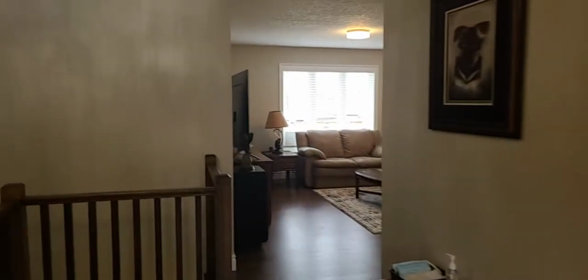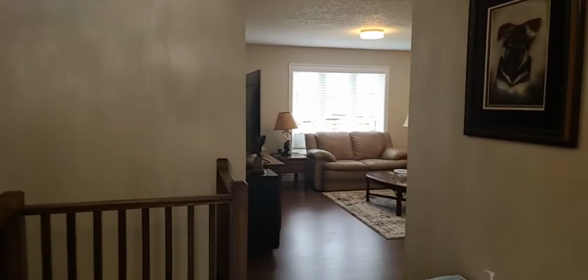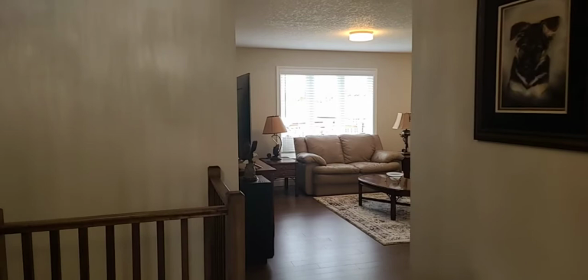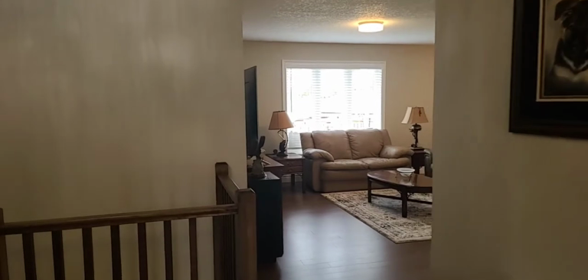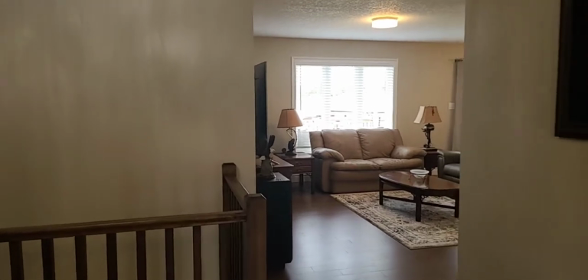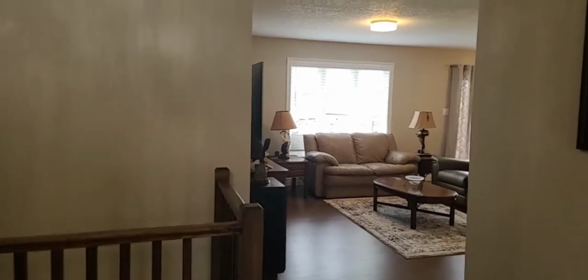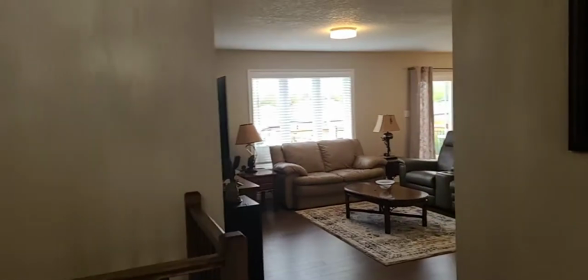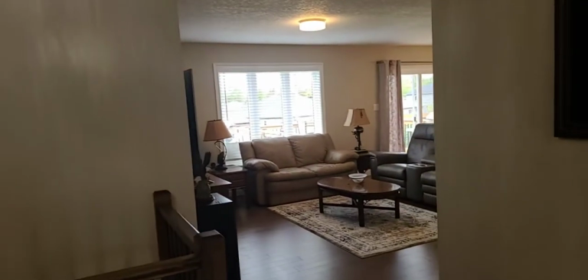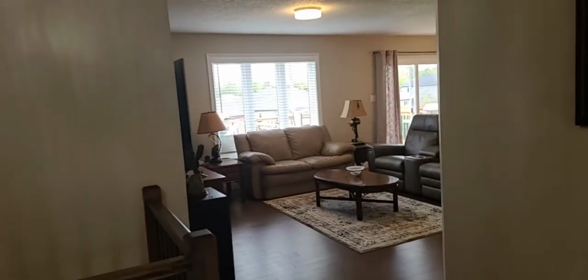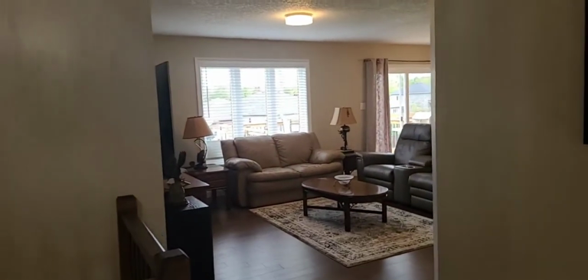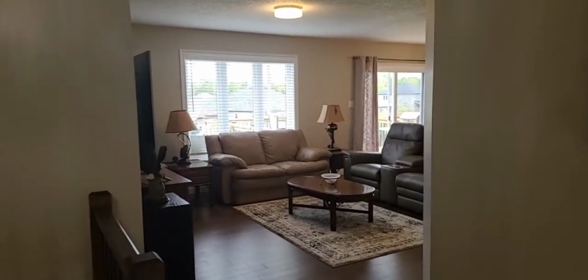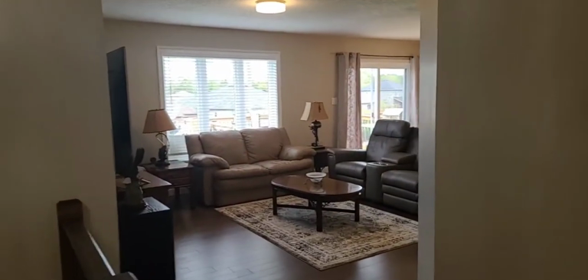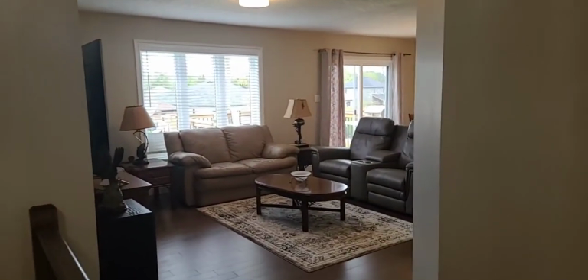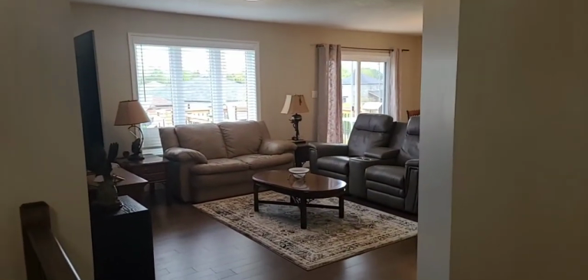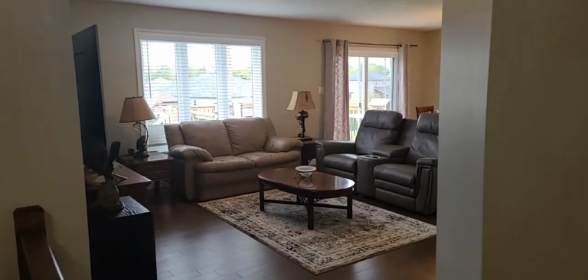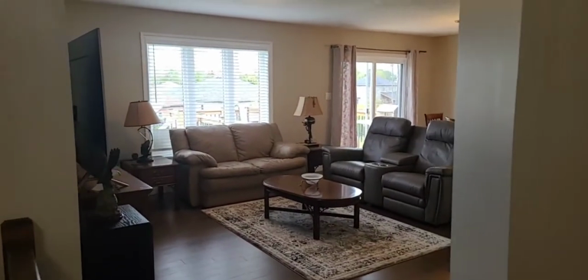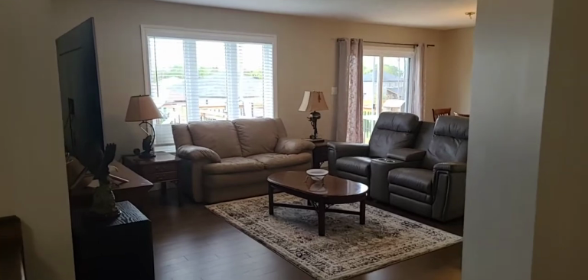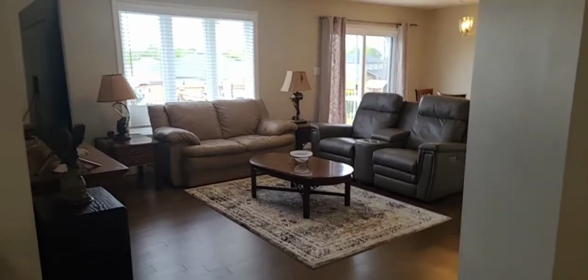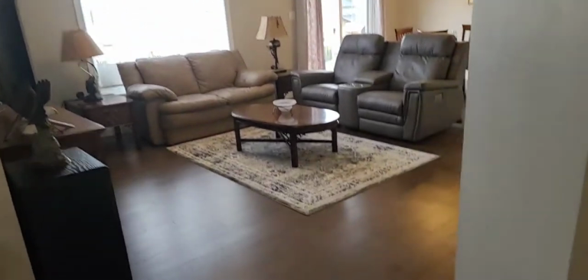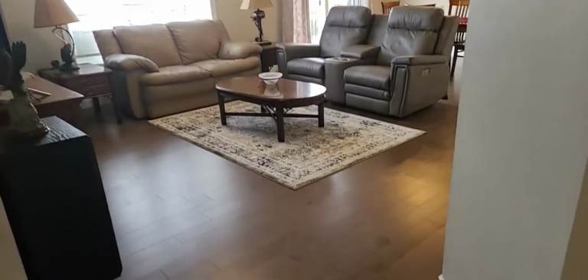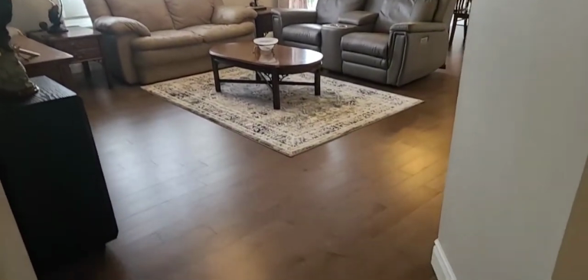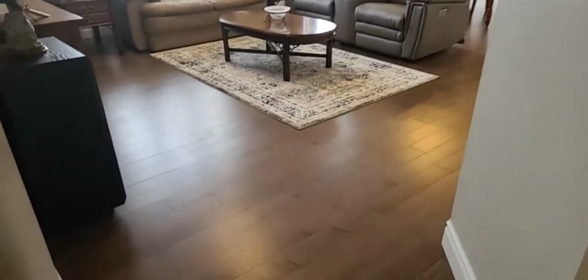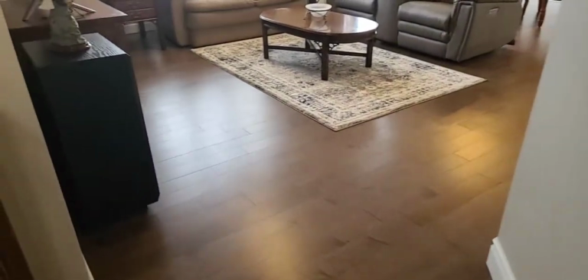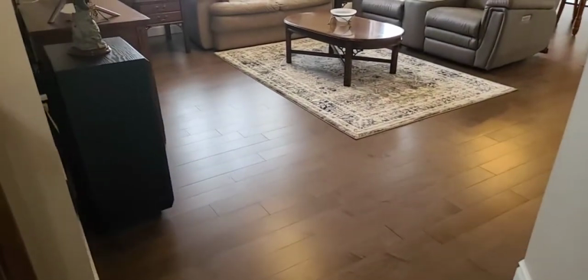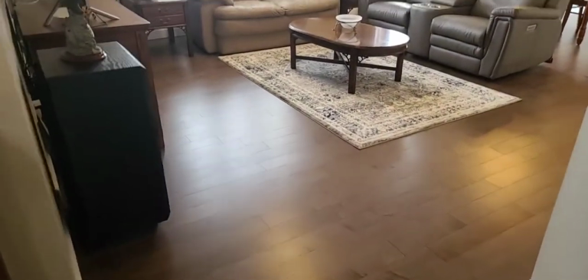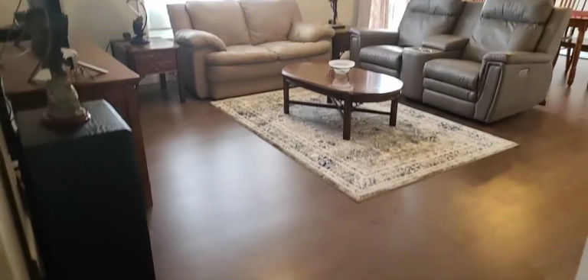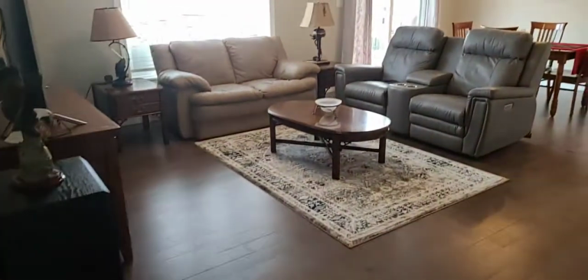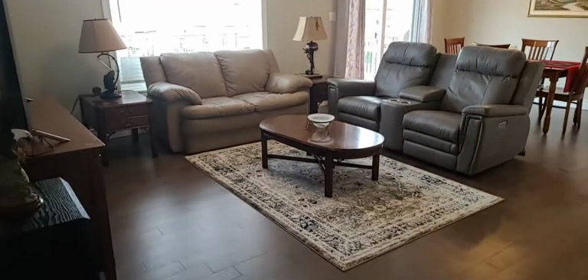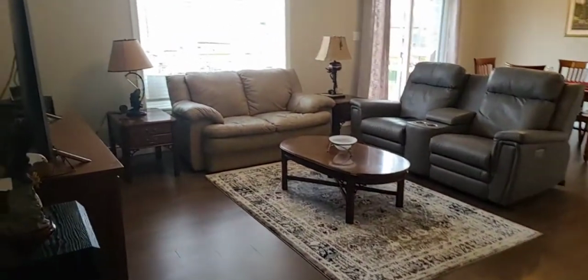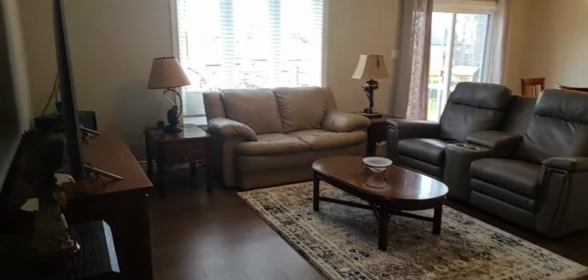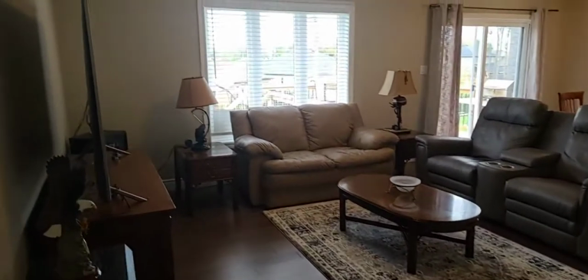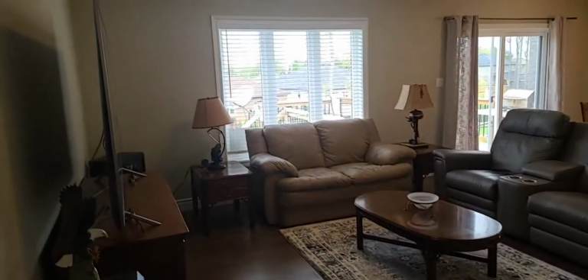The lot is 48 by 119, and the taxes are less than $2,600 — only $2,570. This is engineered hardwood flooring, and this home has been listed for six days.